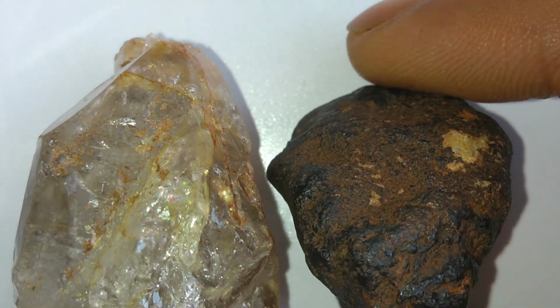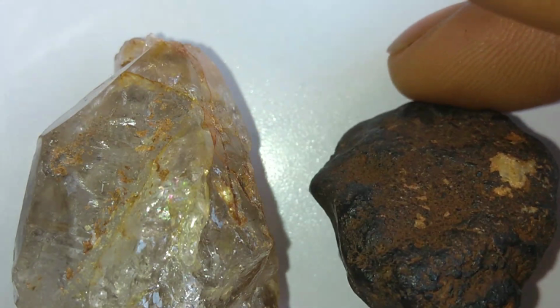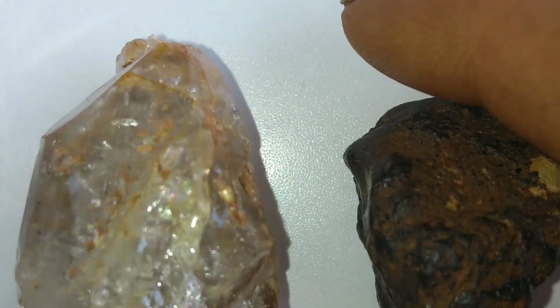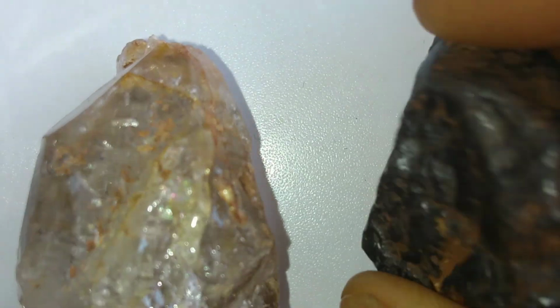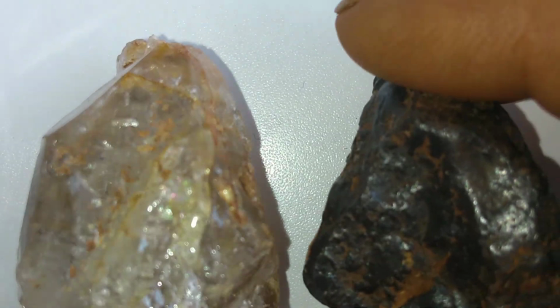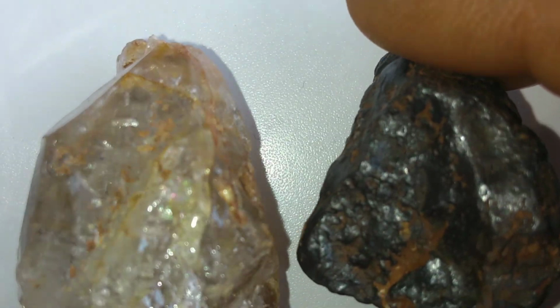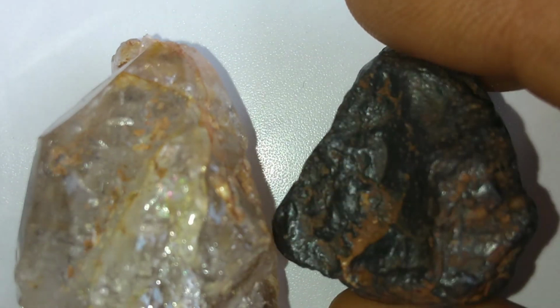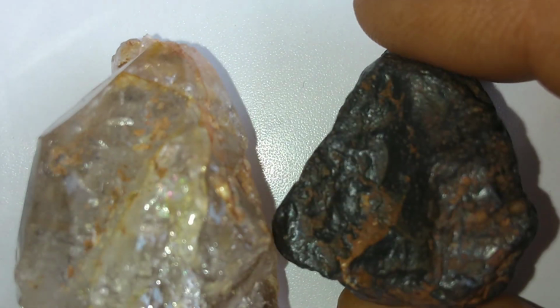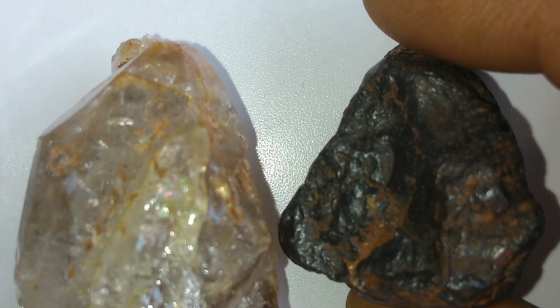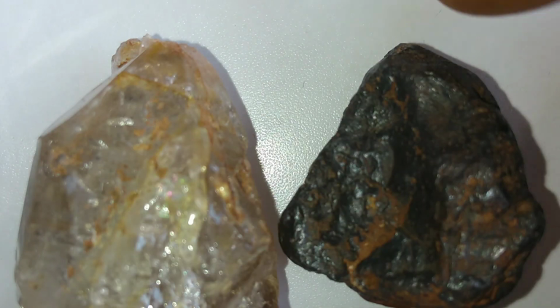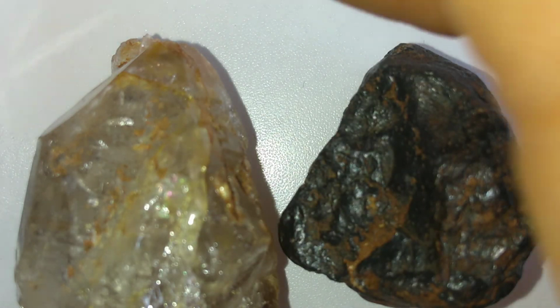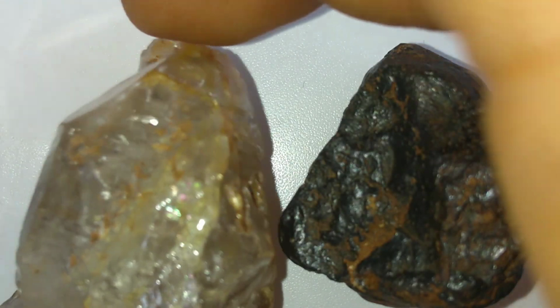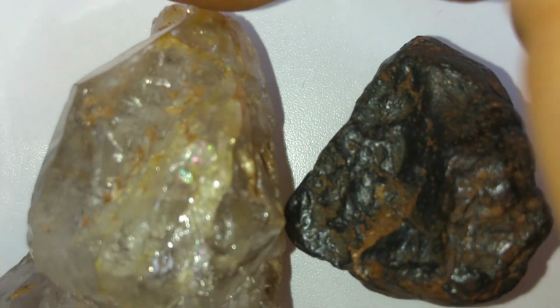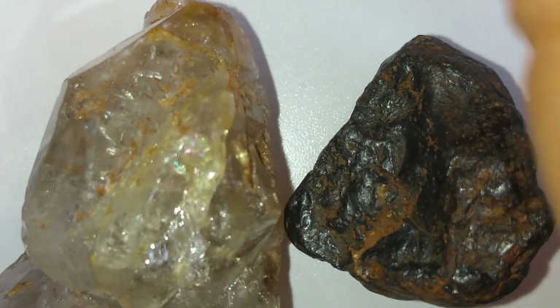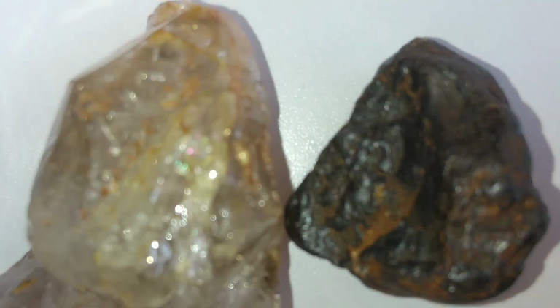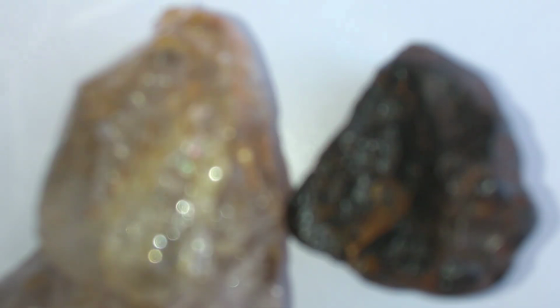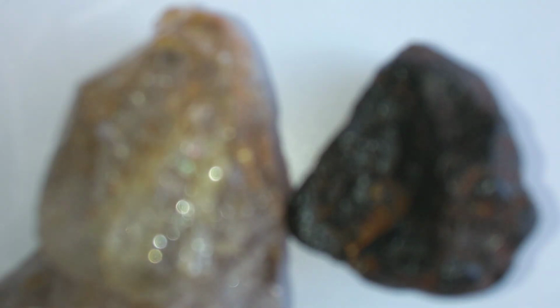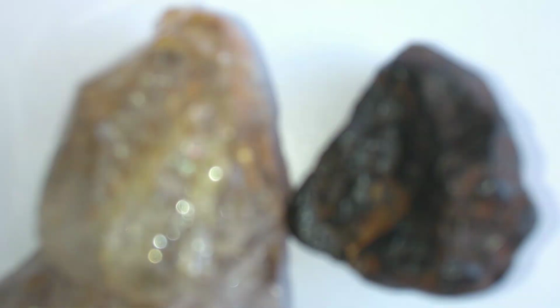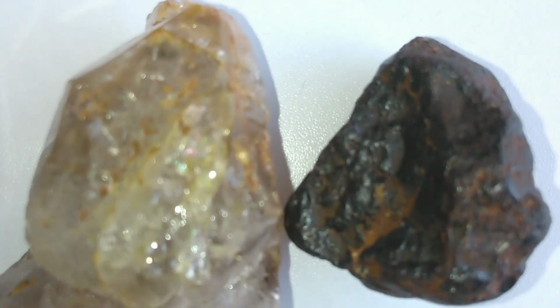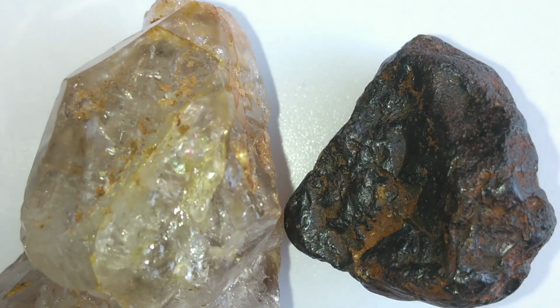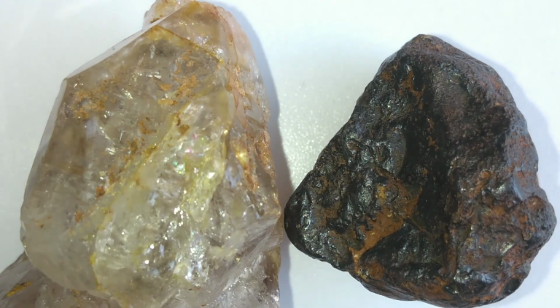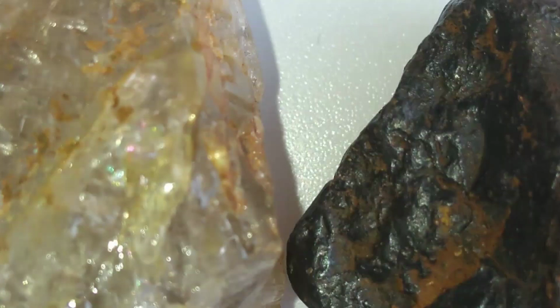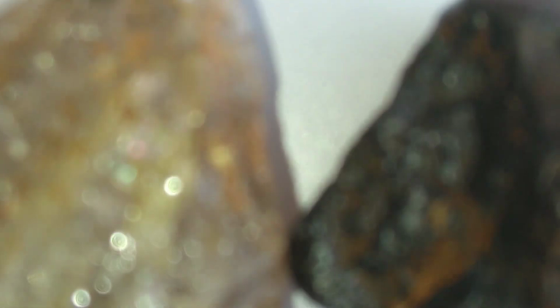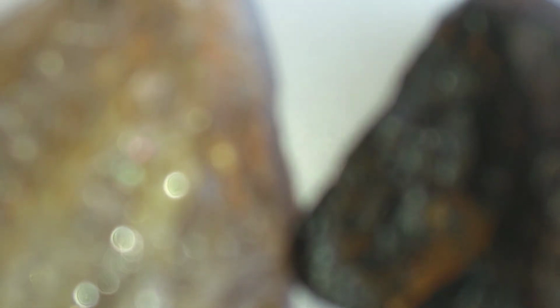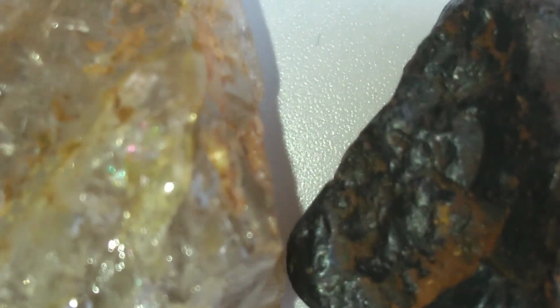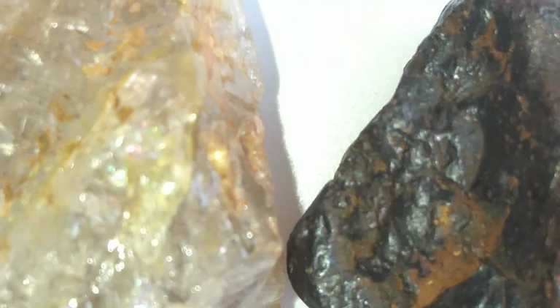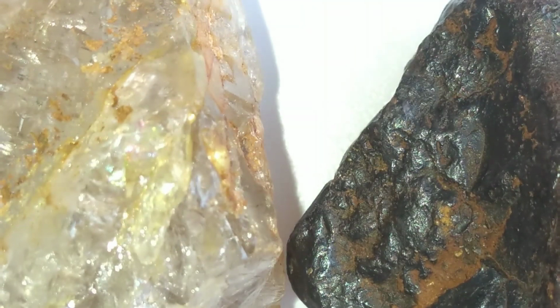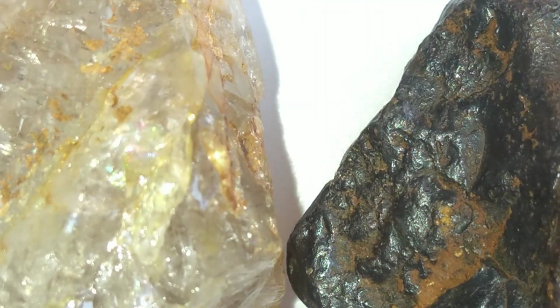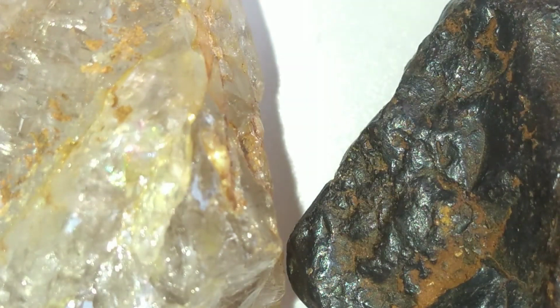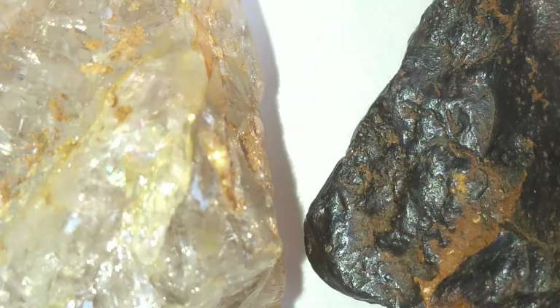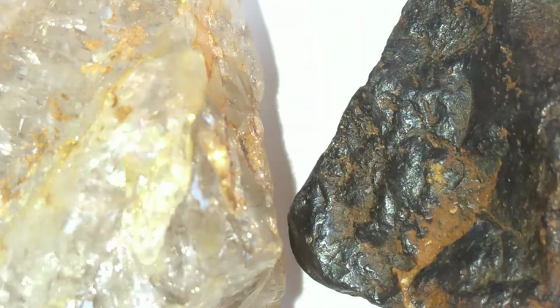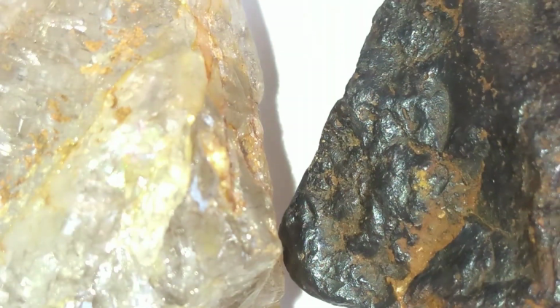These space diamonds are usually very small, often invisible to the naked eye. They cannot be polished into gemstones for rings or necklaces, but they are extremely valuable to science because they tell us about the violent forces that shaped our solar system.